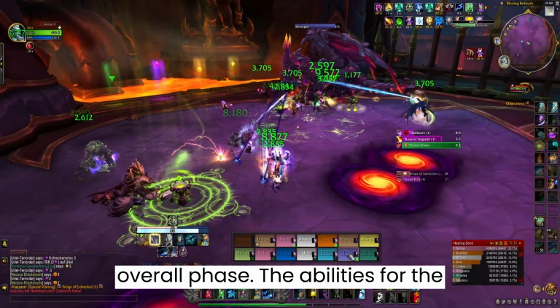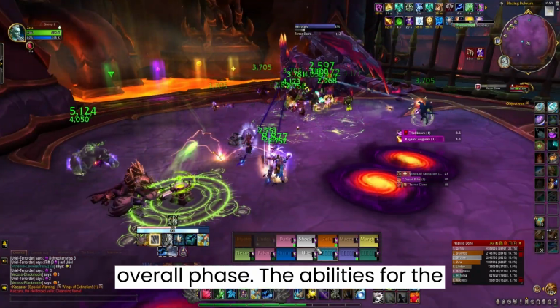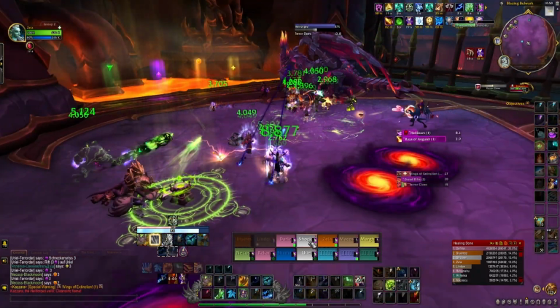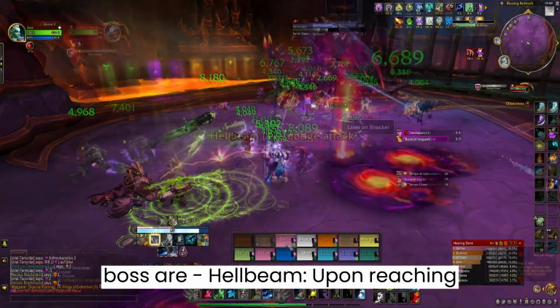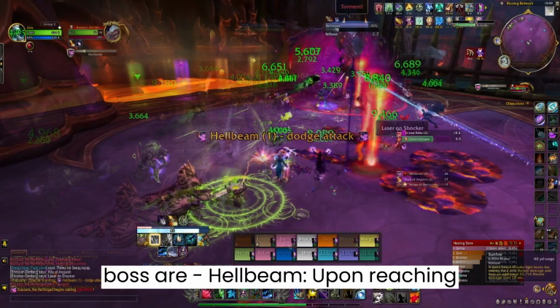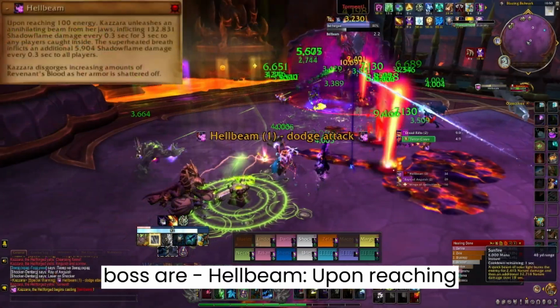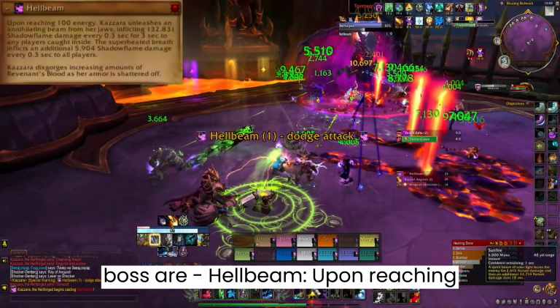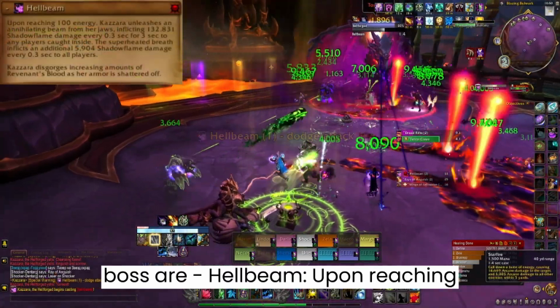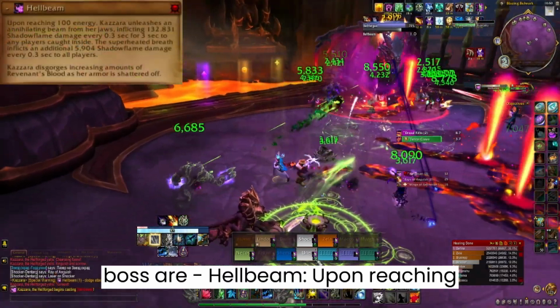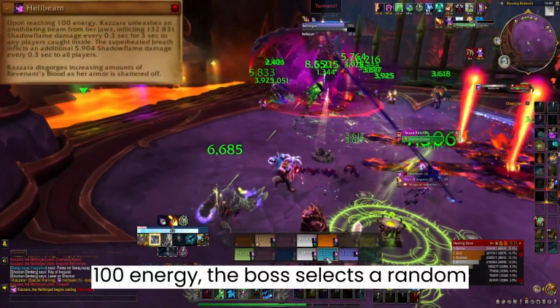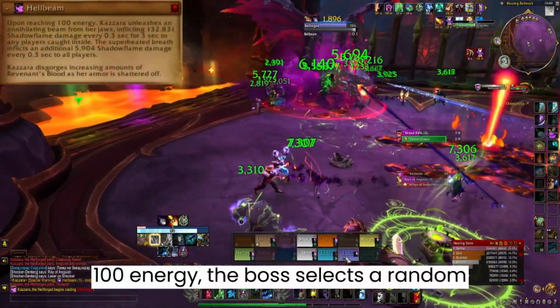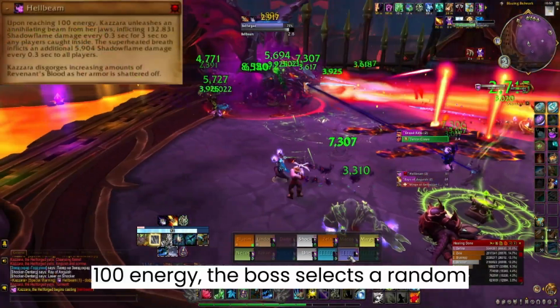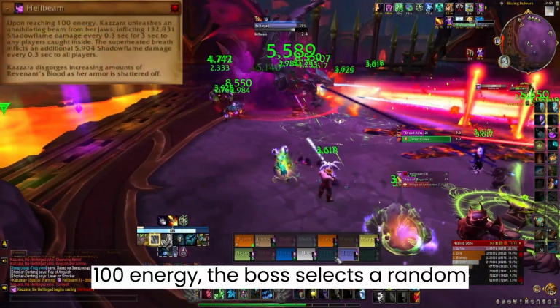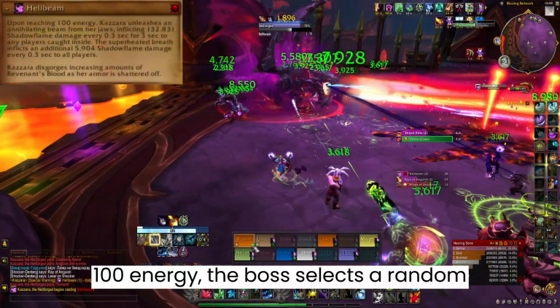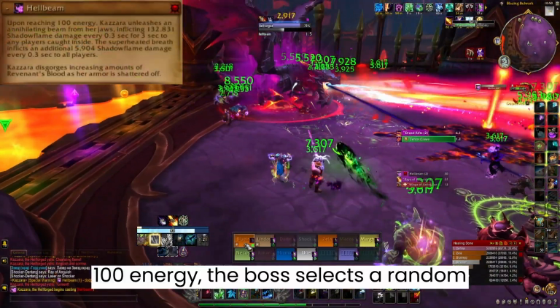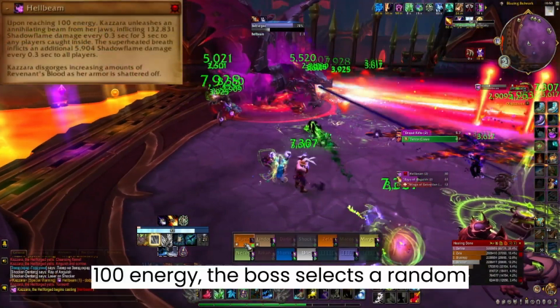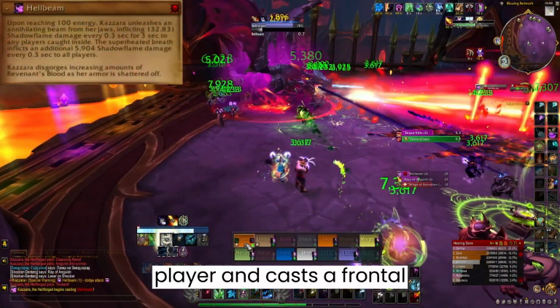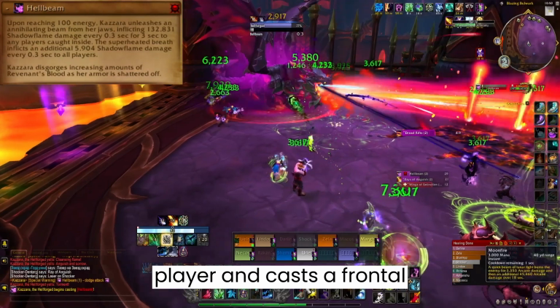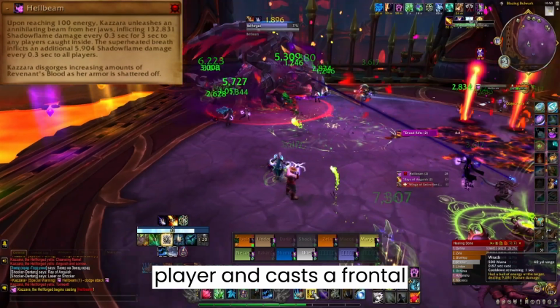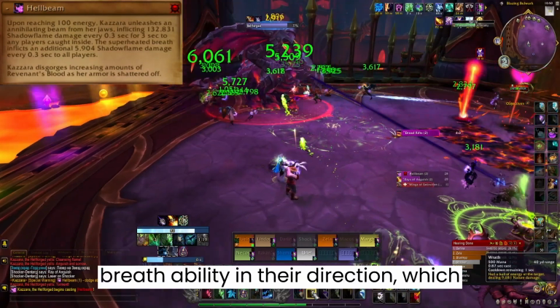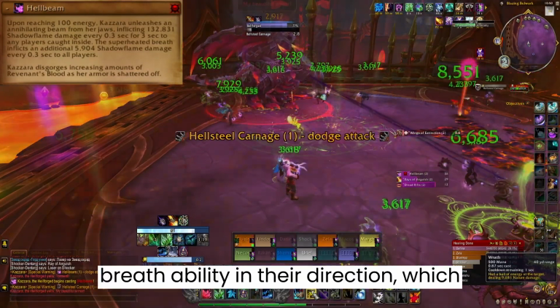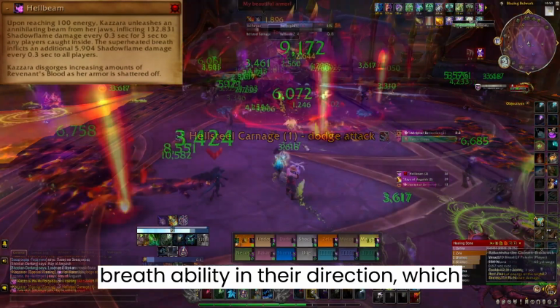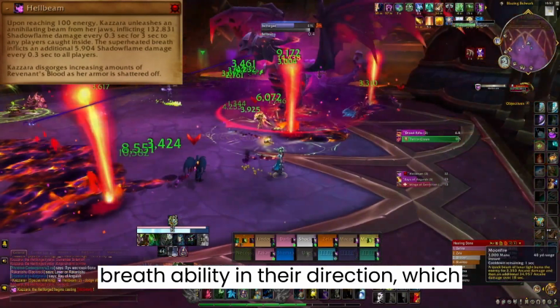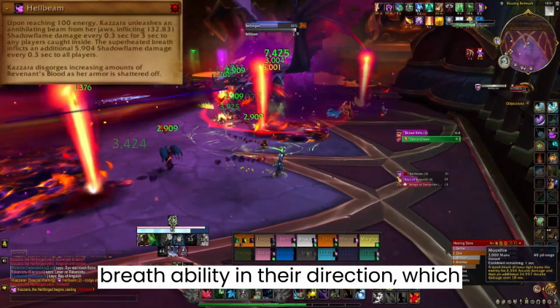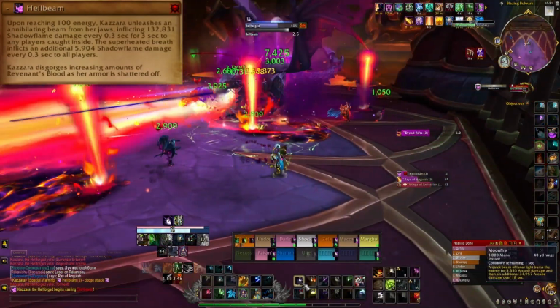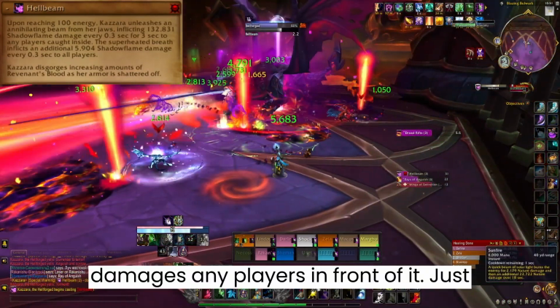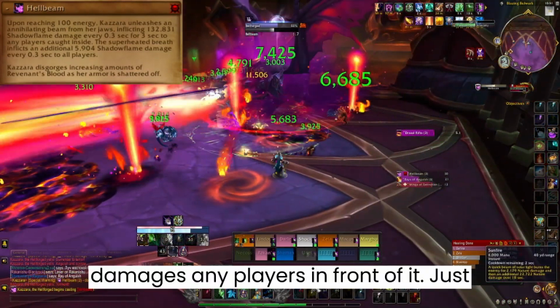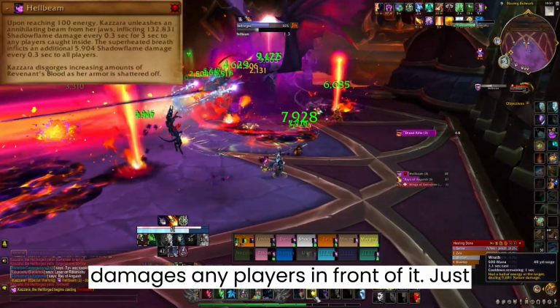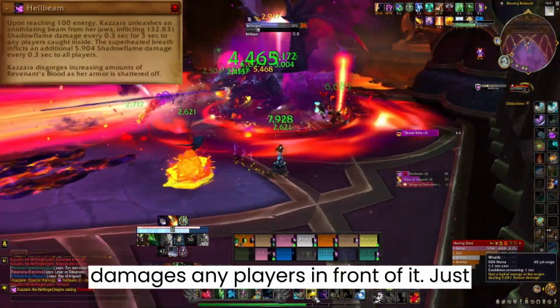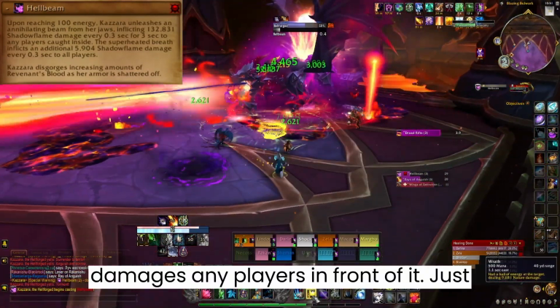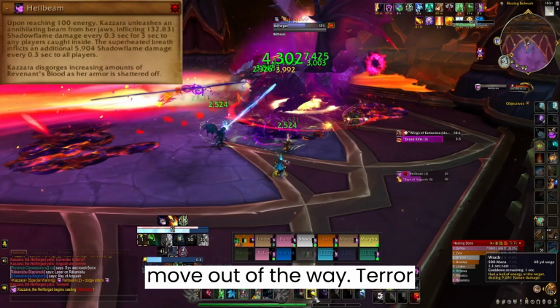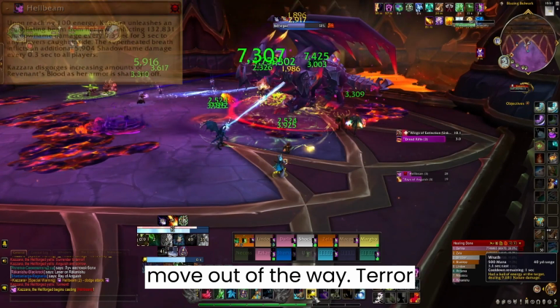The abilities for the boss are Hellbeam. Upon reaching 100 energy, the boss selects a random player and casts a Frontal Breath ability in their direction, which damages any players in front of it. Just move out of the way.